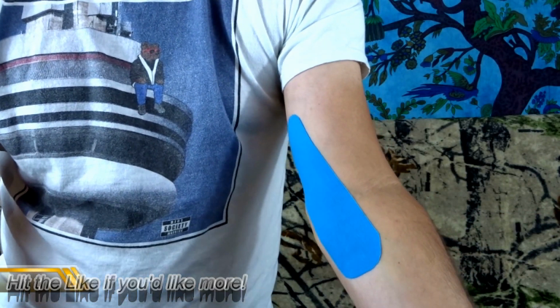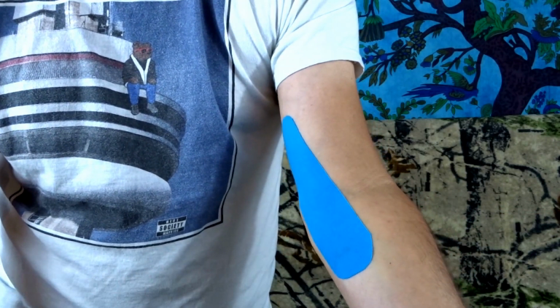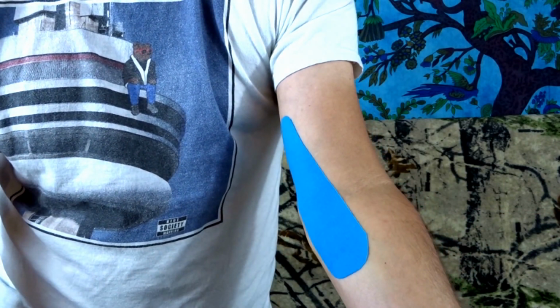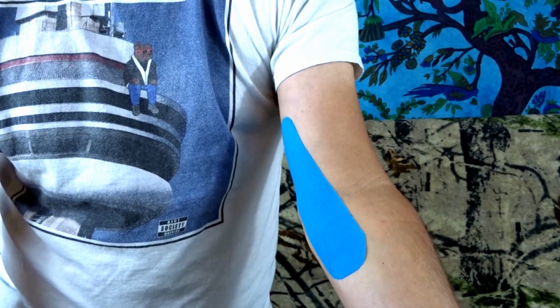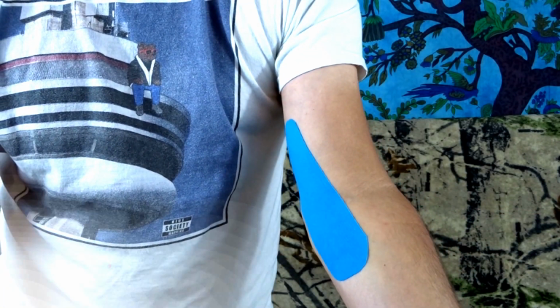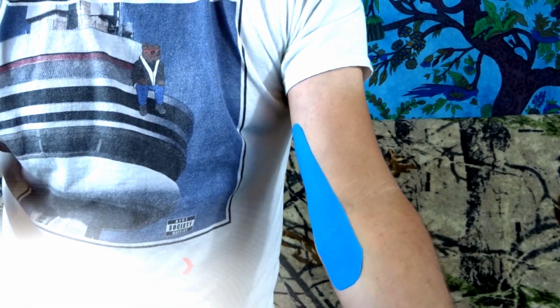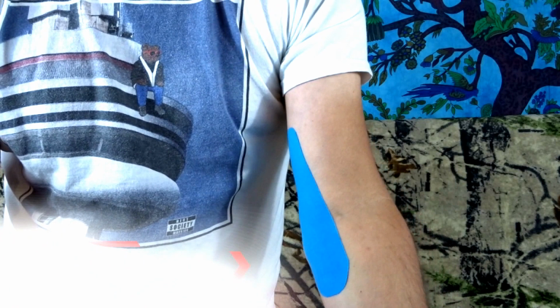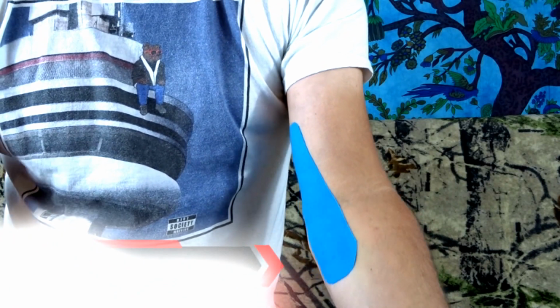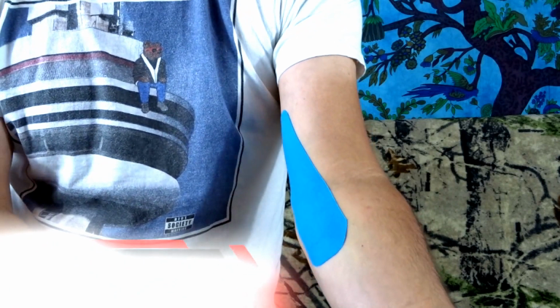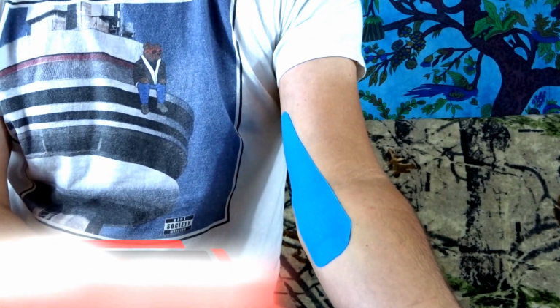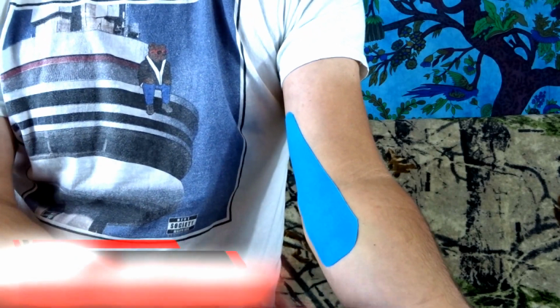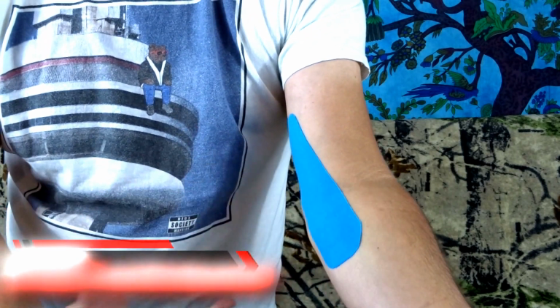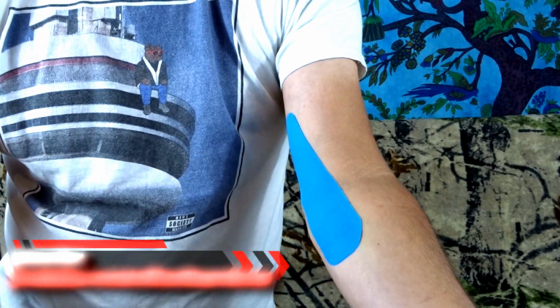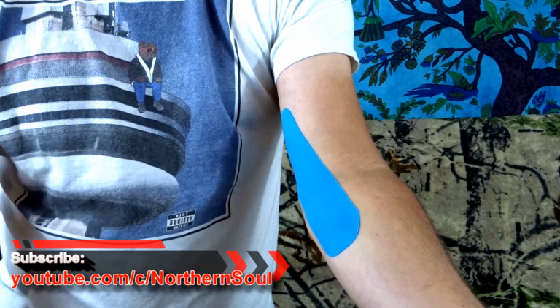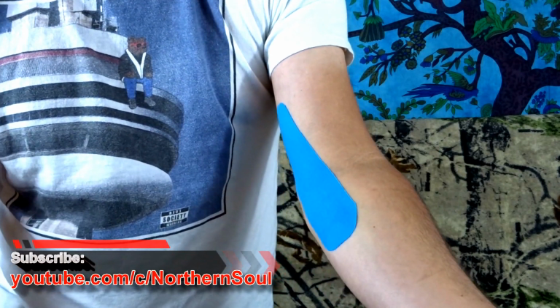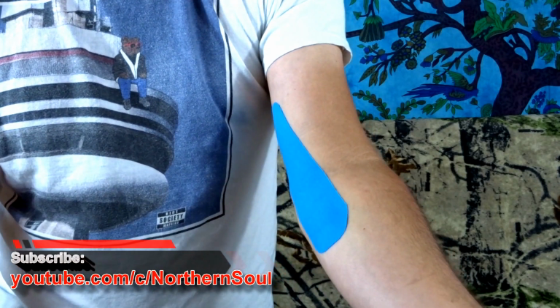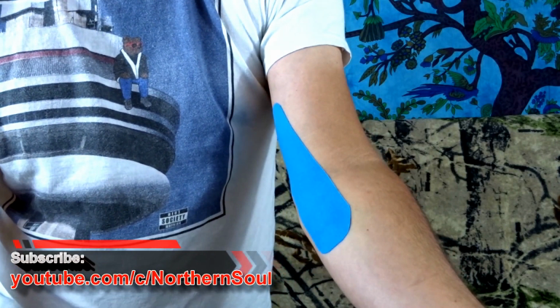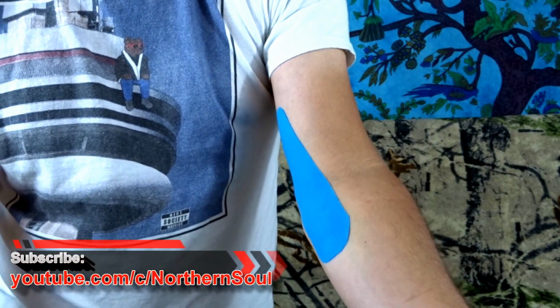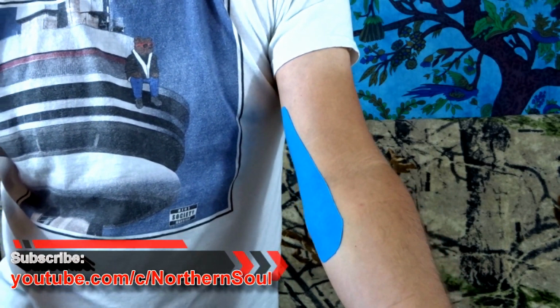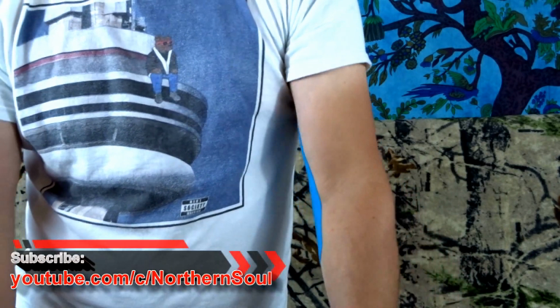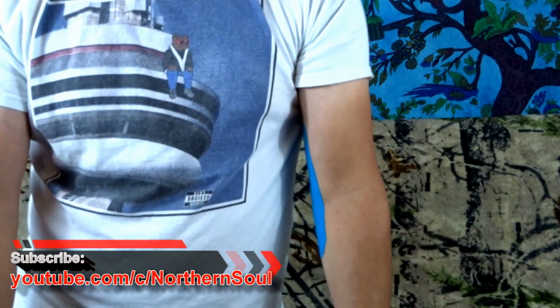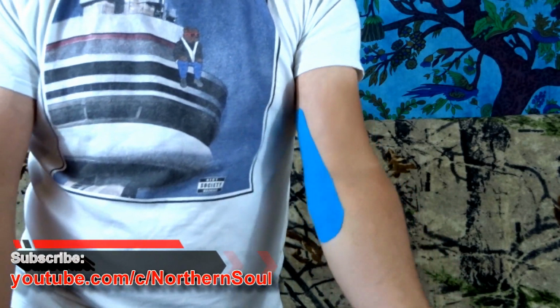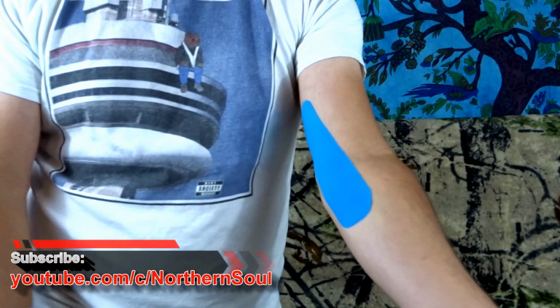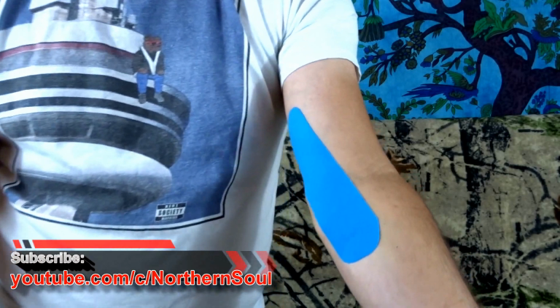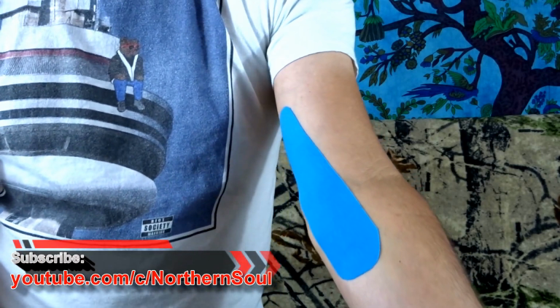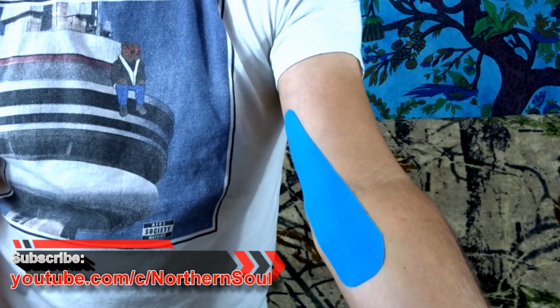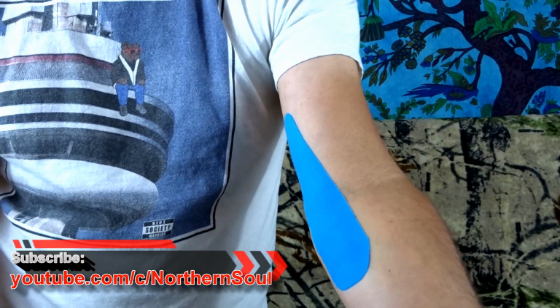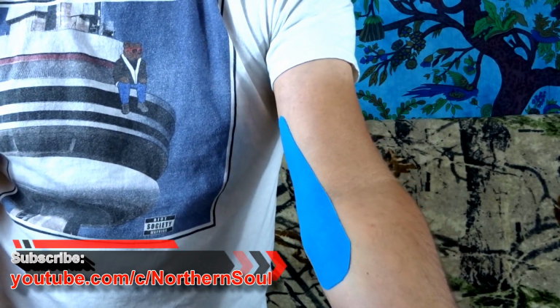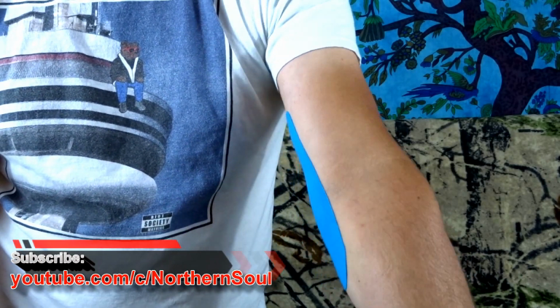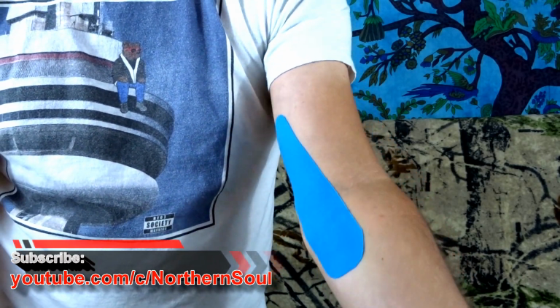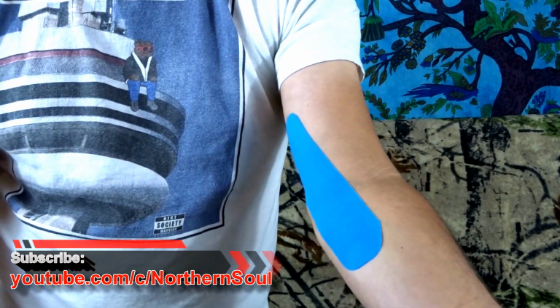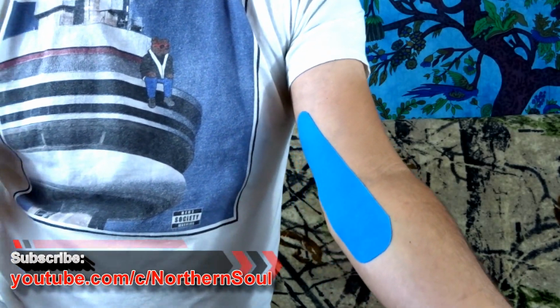If you liked that, please give us a like and think about subscribing. There are tons of other taping methods shown on the Northern Soul channel. I'll see you on the next one.